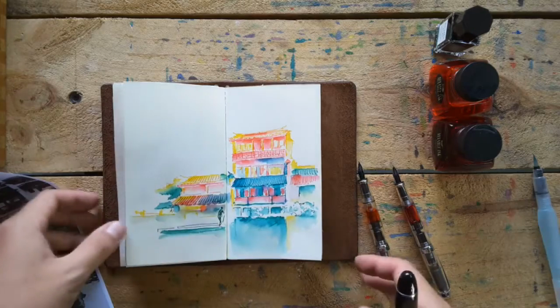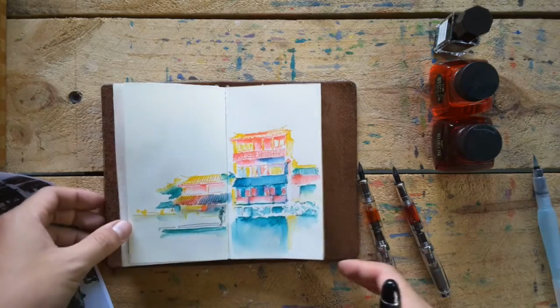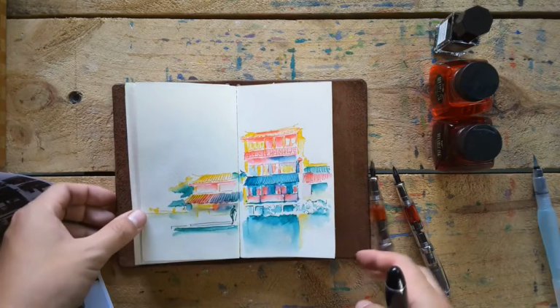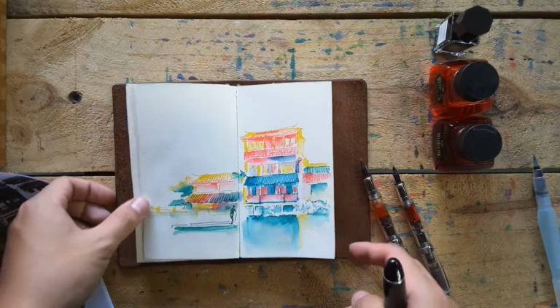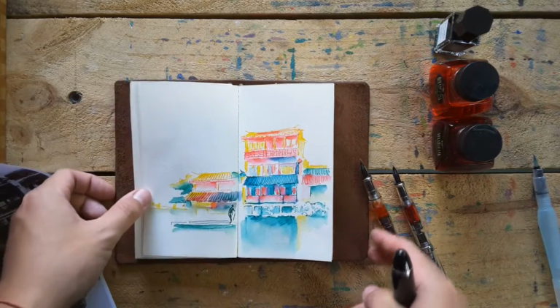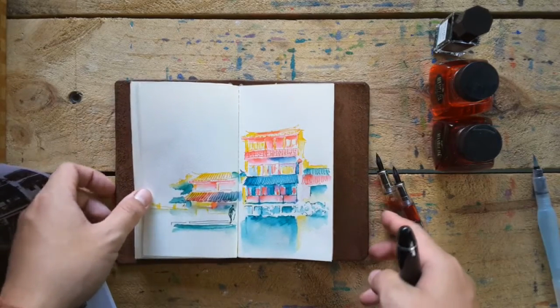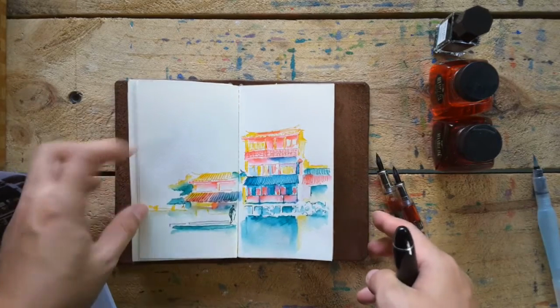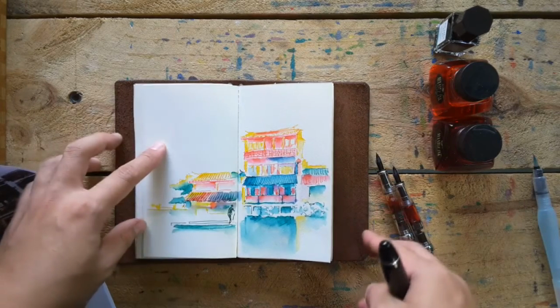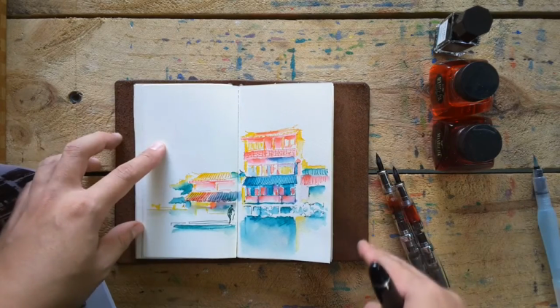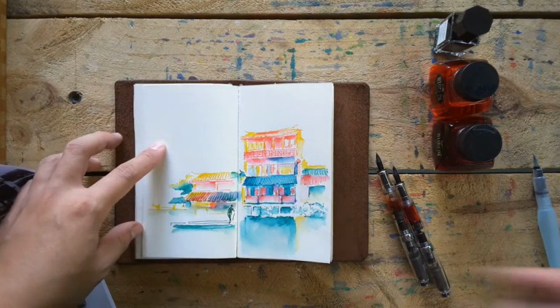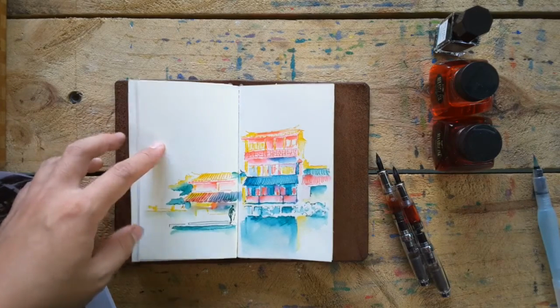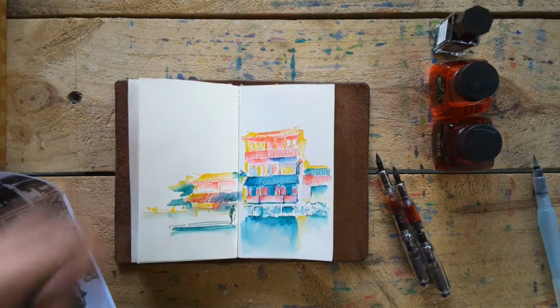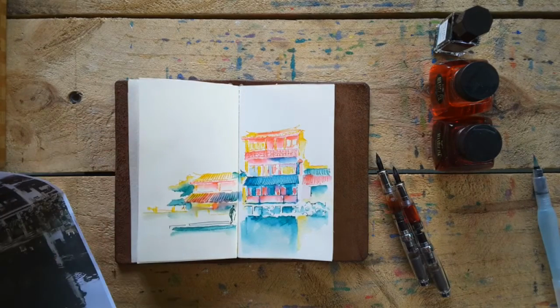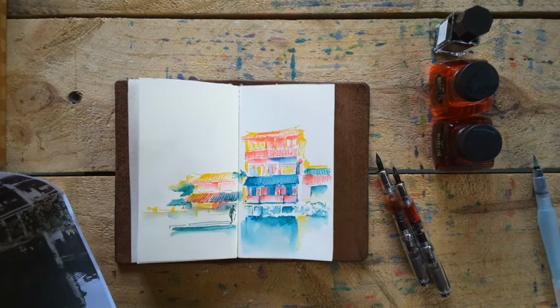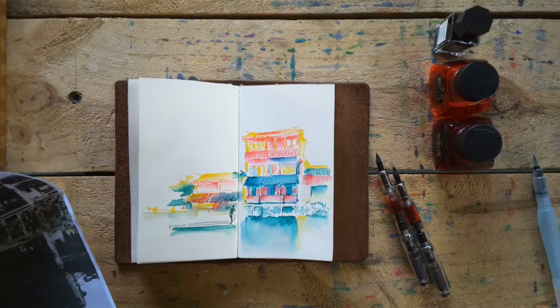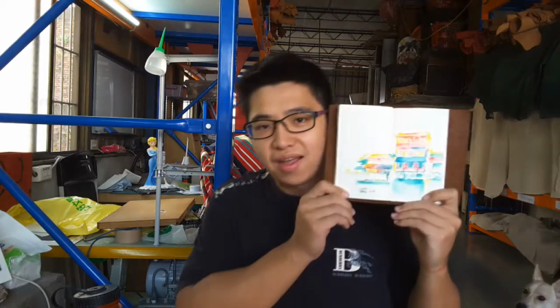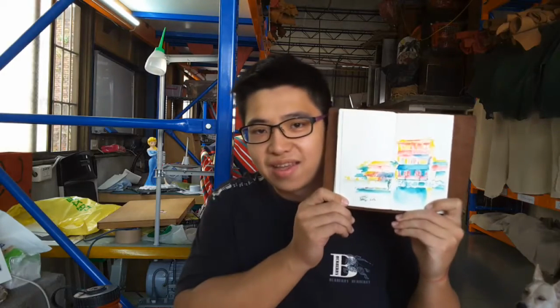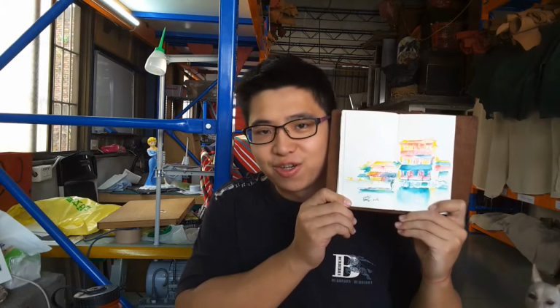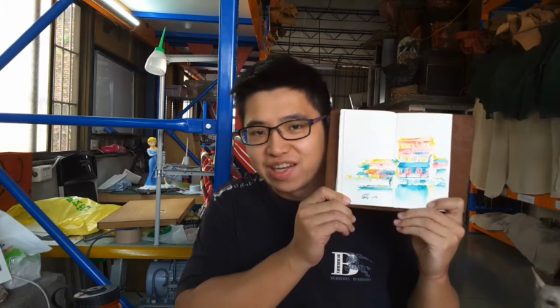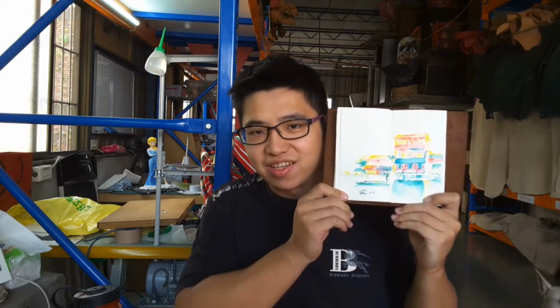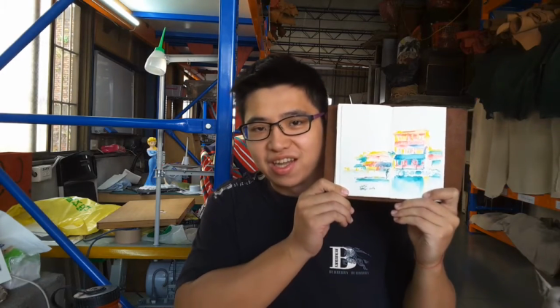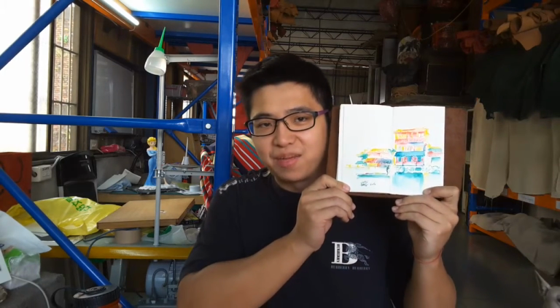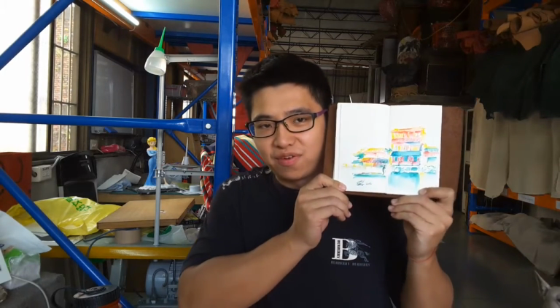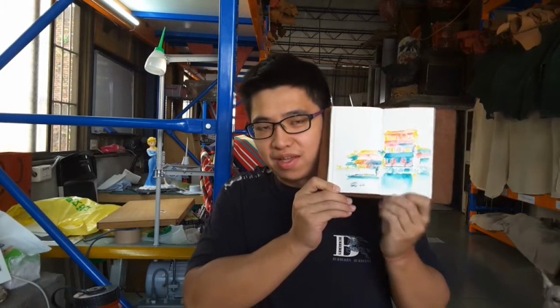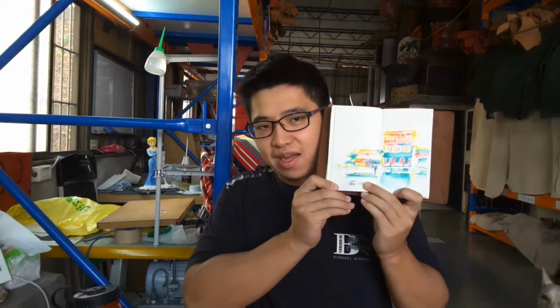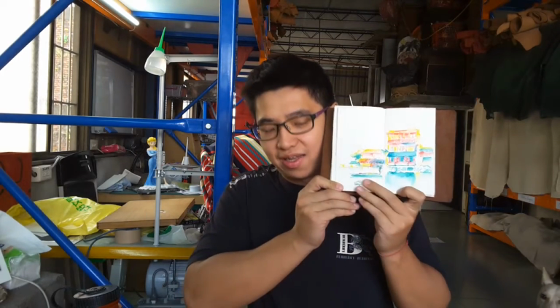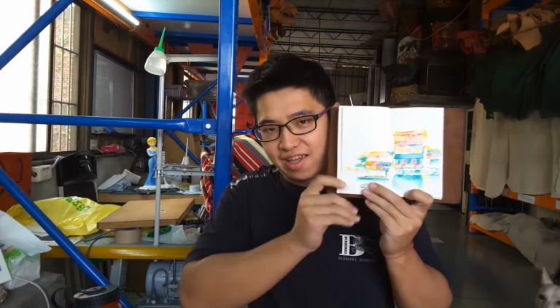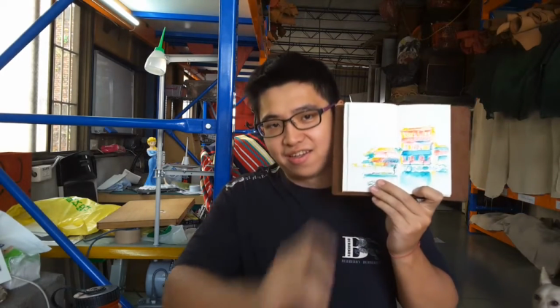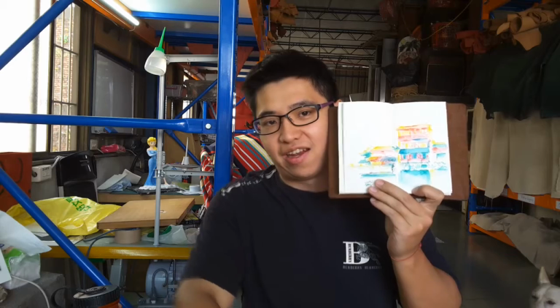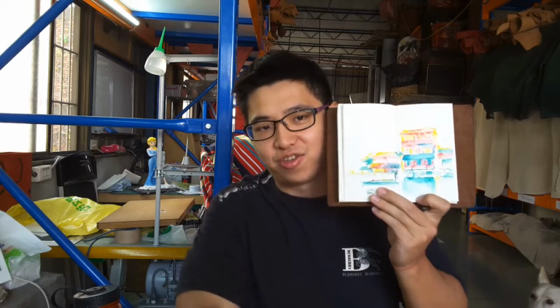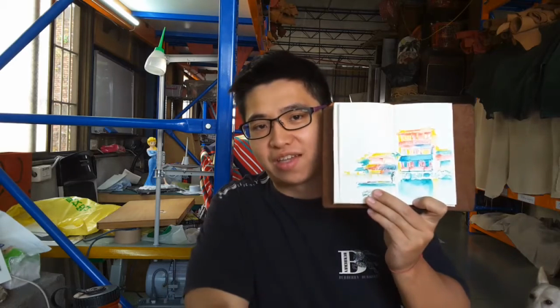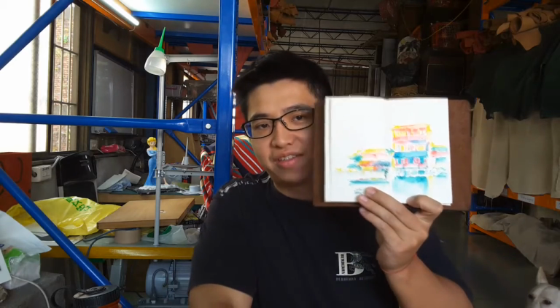Okay, let's finish this beautiful painting already. Let me talk to you guys about something else later. Hi guys, we already finished this beautiful painting. I kind of like it. And I just want to show you guys a closer look.